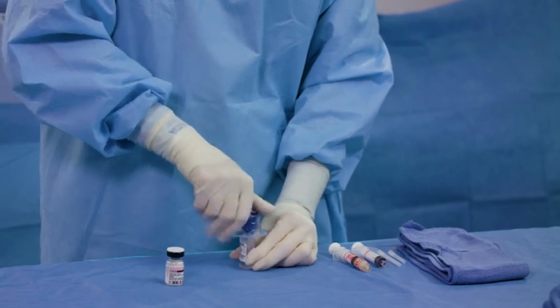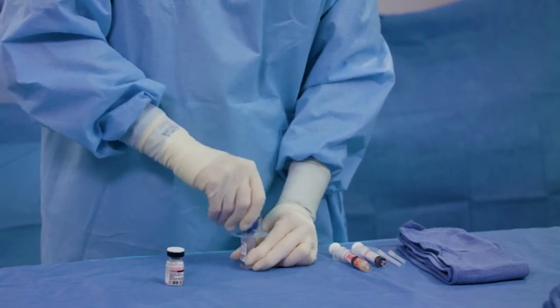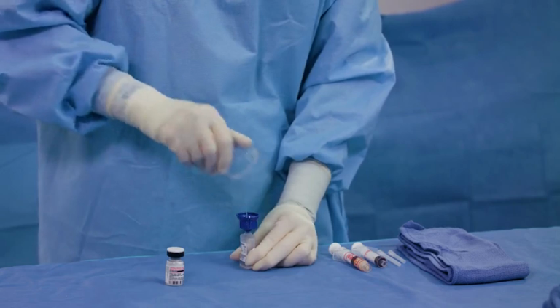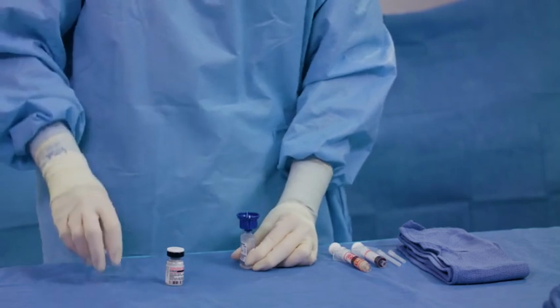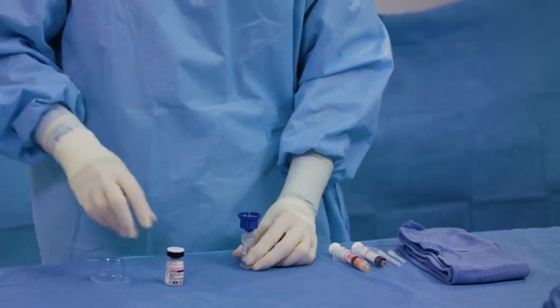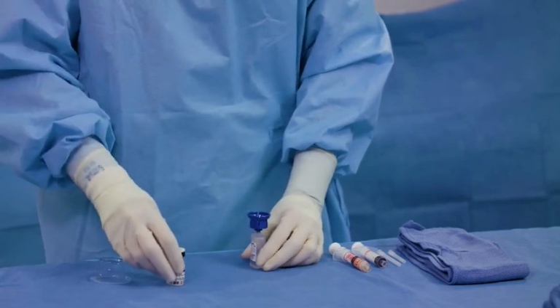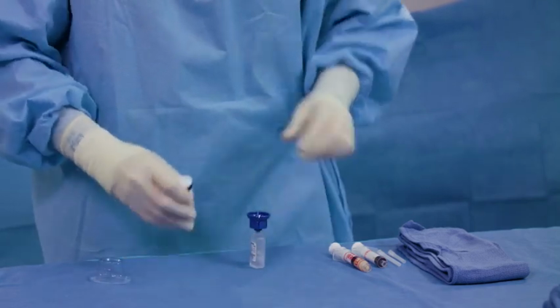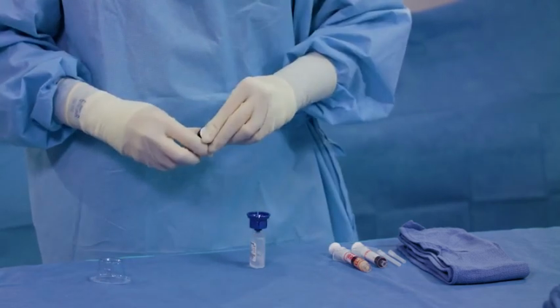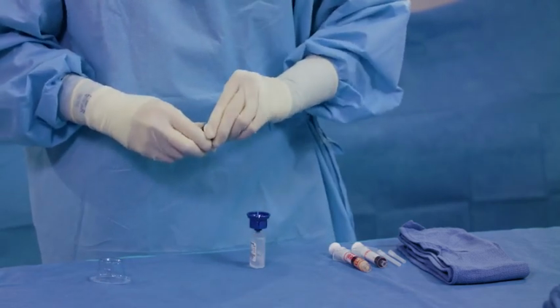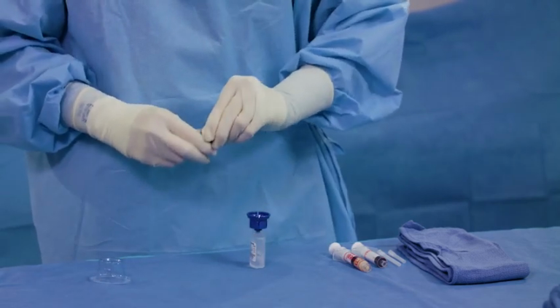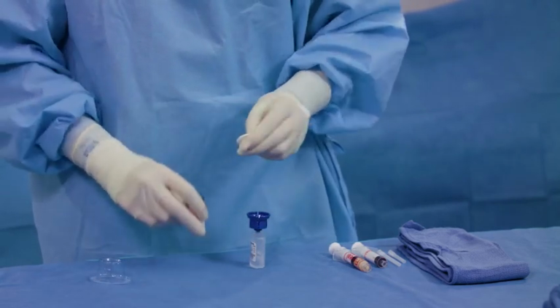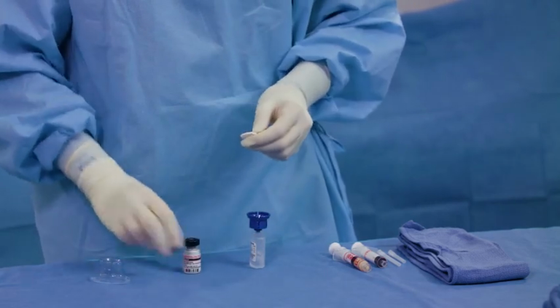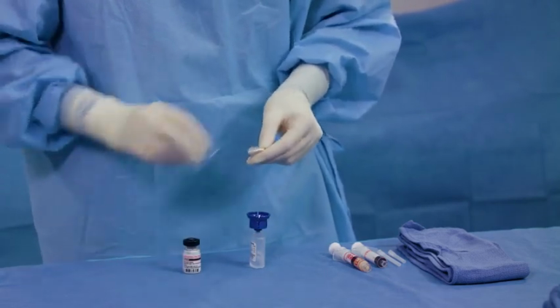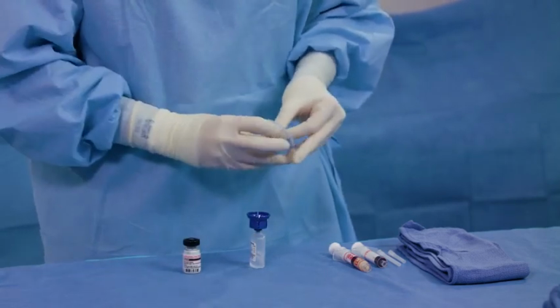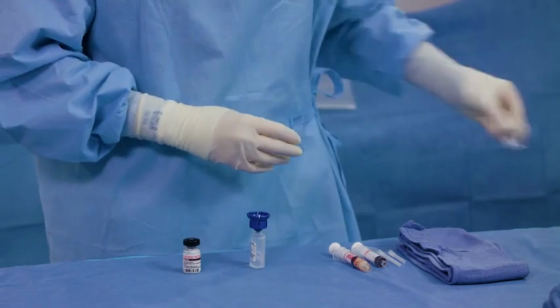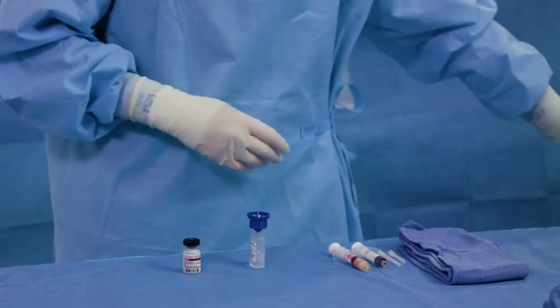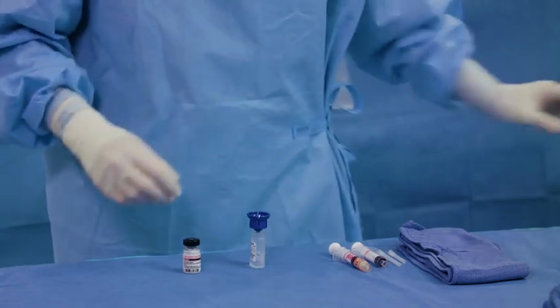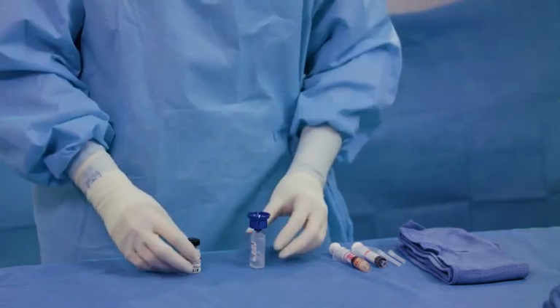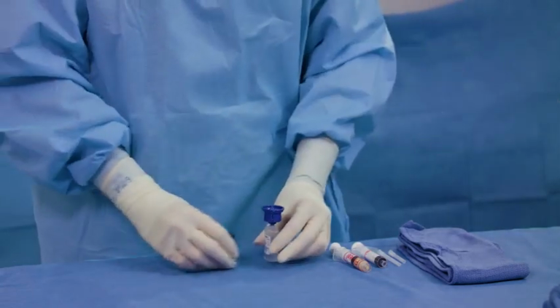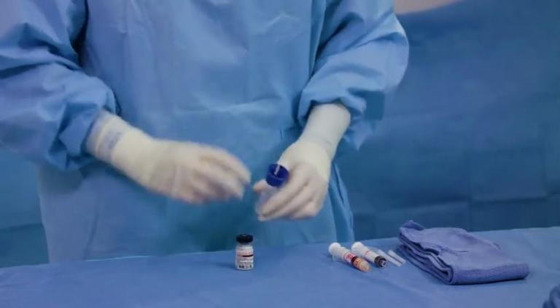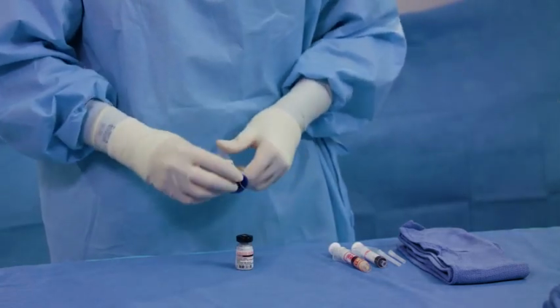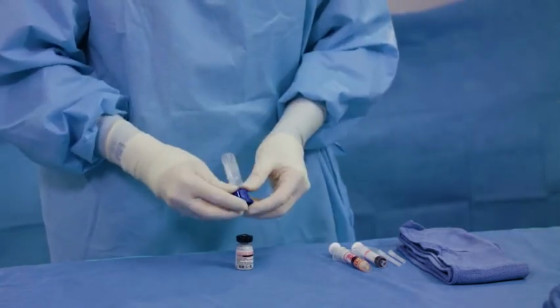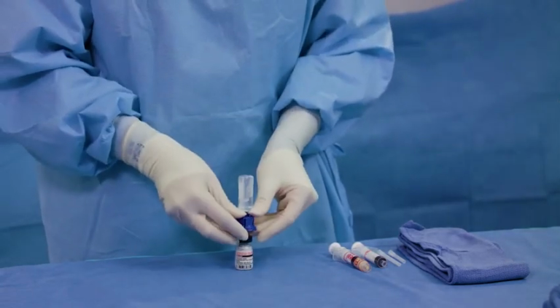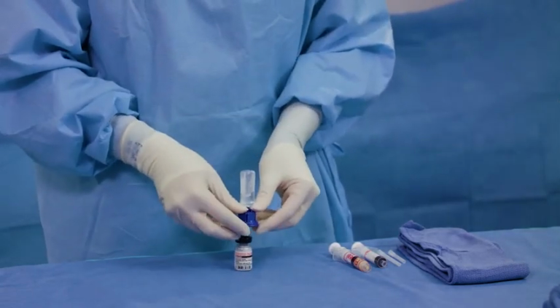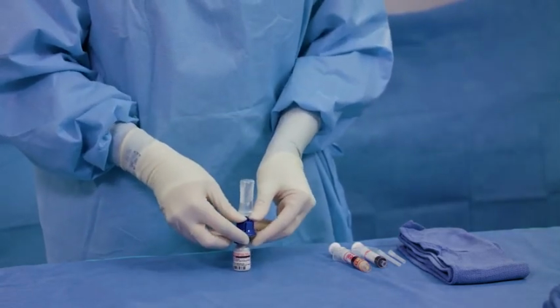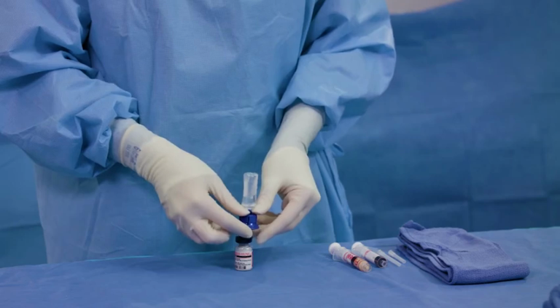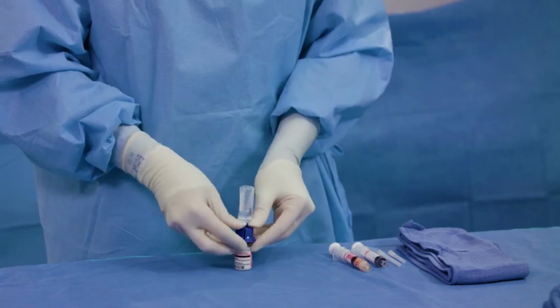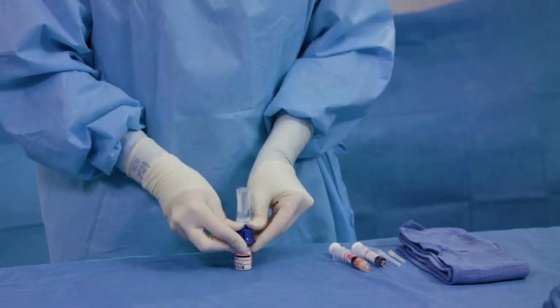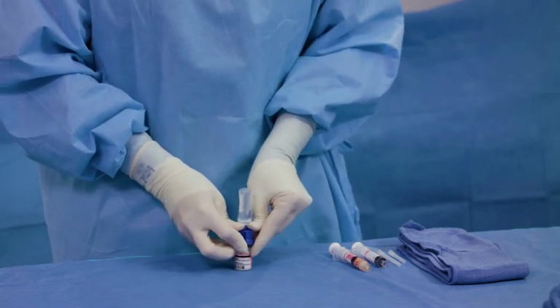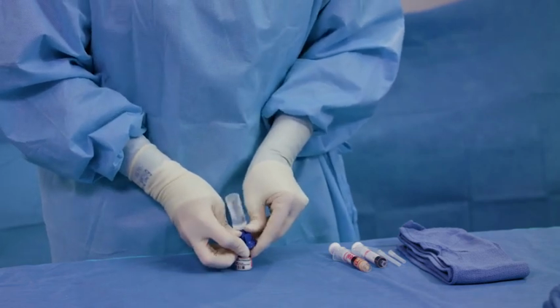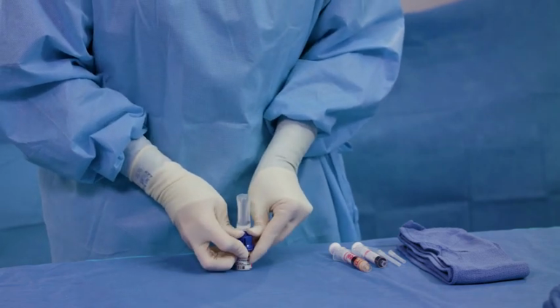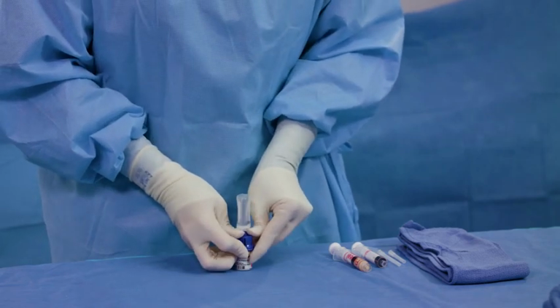Remove the adapter from its packaging. Remove the plastic flip-off cap from the thrombin vial. Place the vial on a flat surface in the sterile field. Pierce the rubber stopper of the thrombin vial by pushing the vial adapter downward.